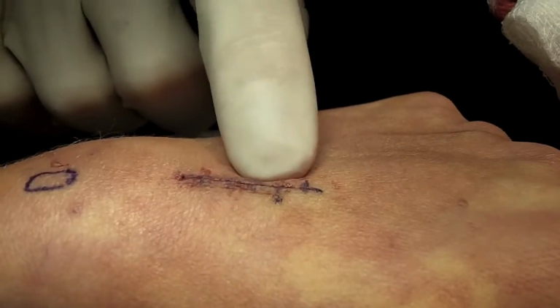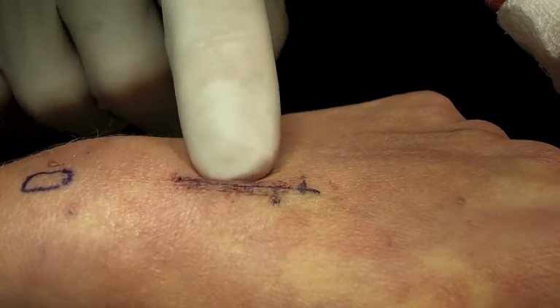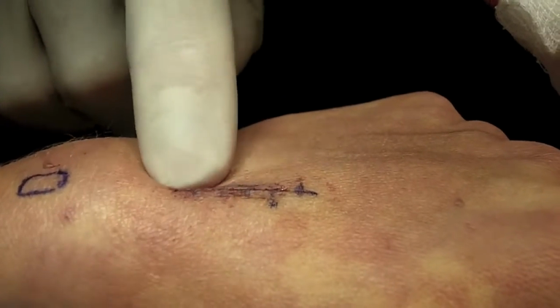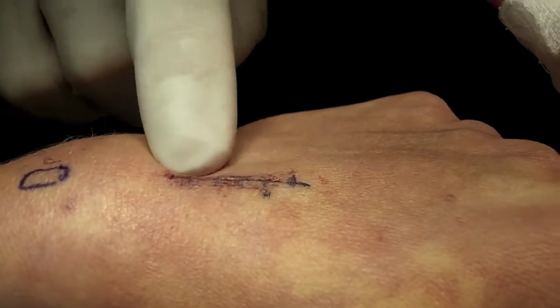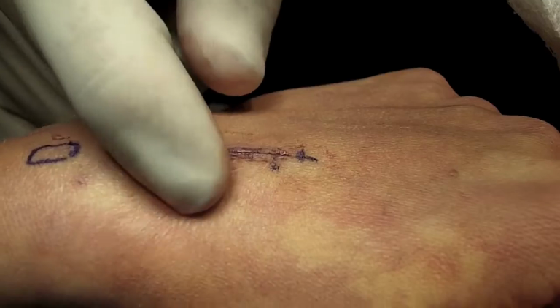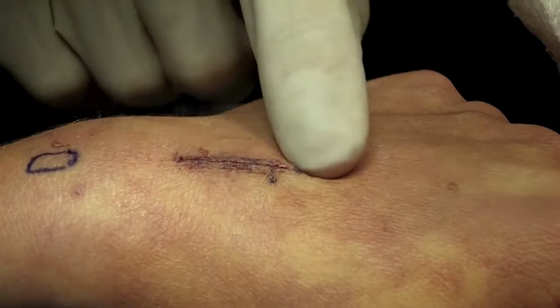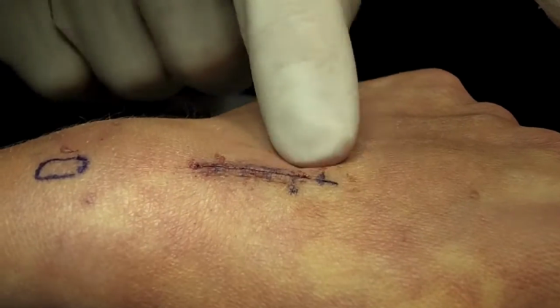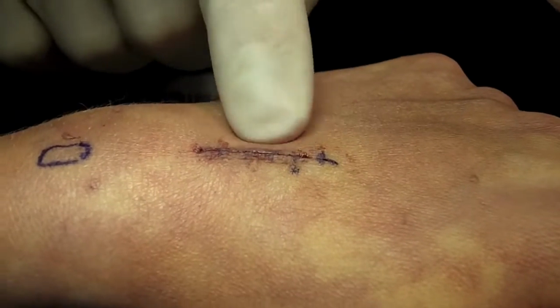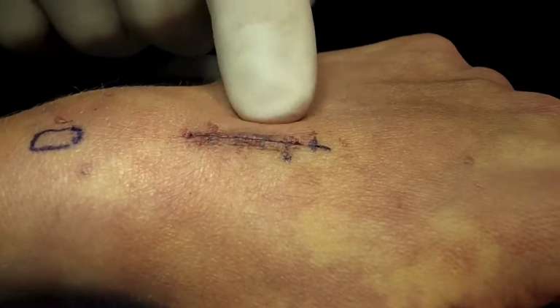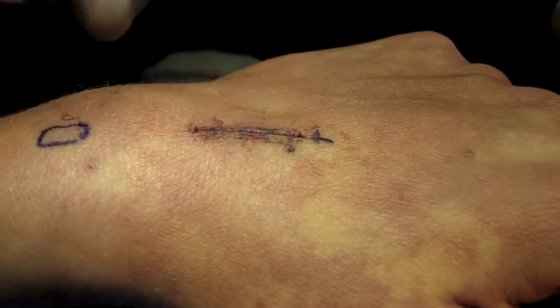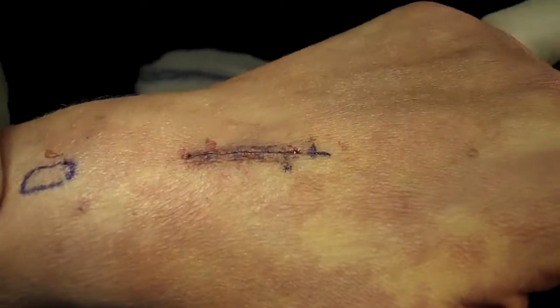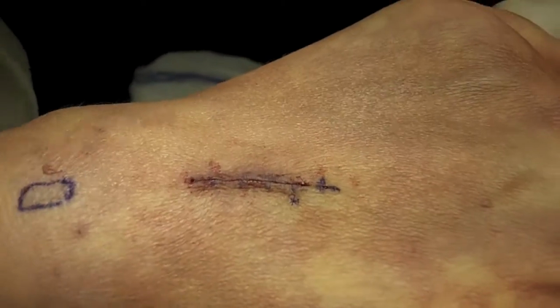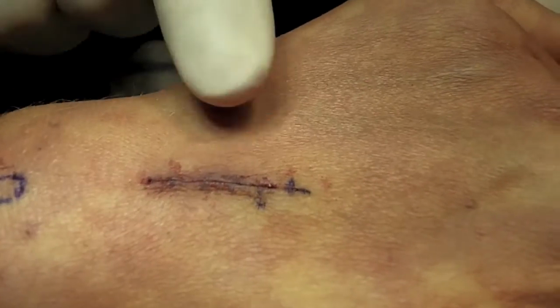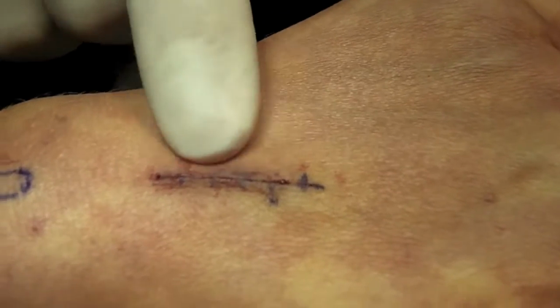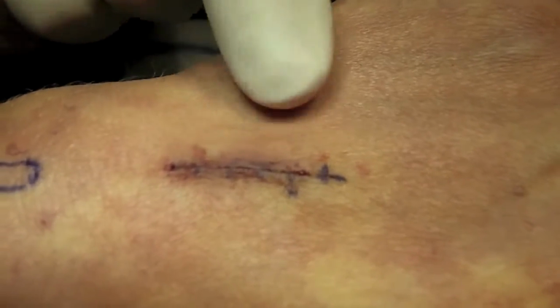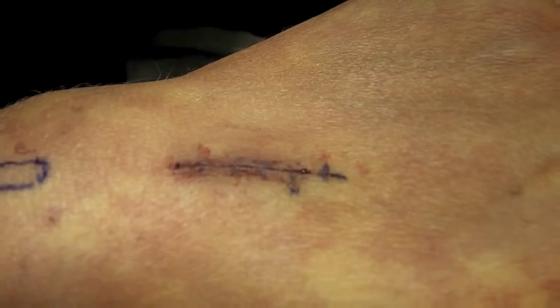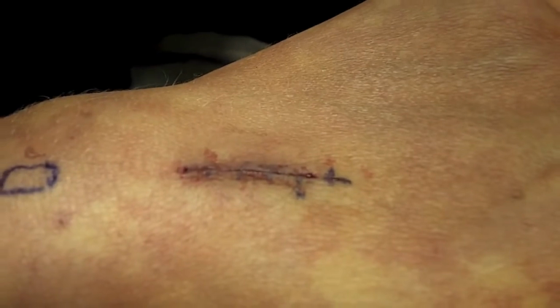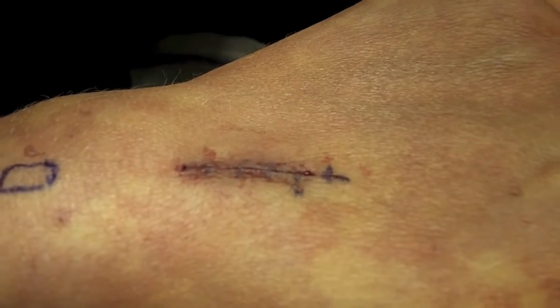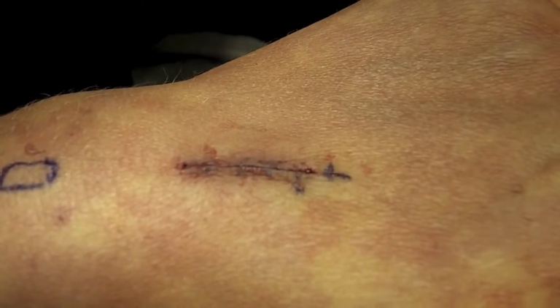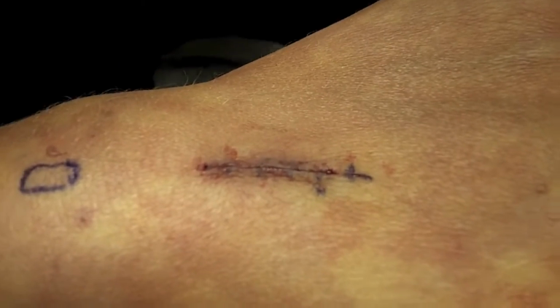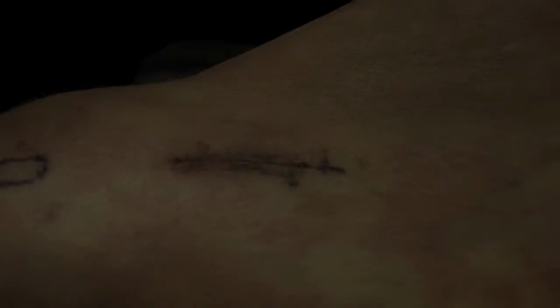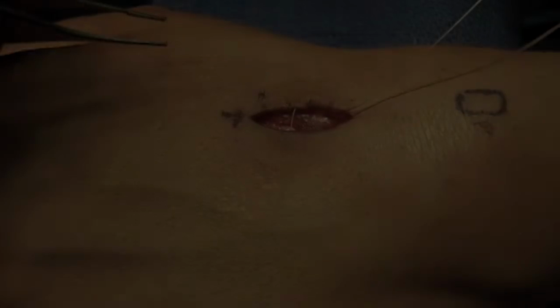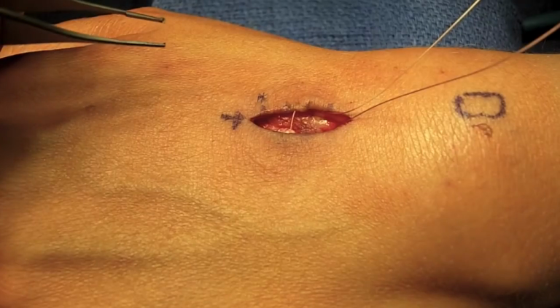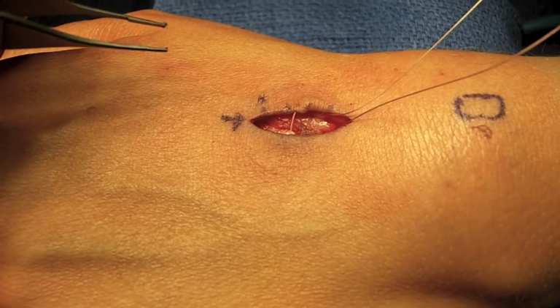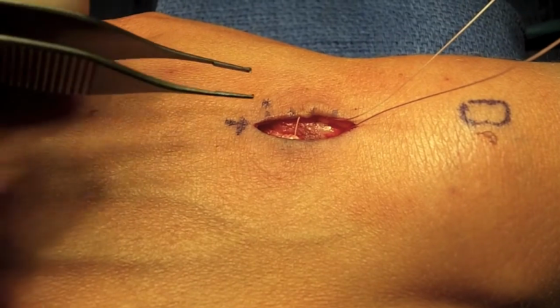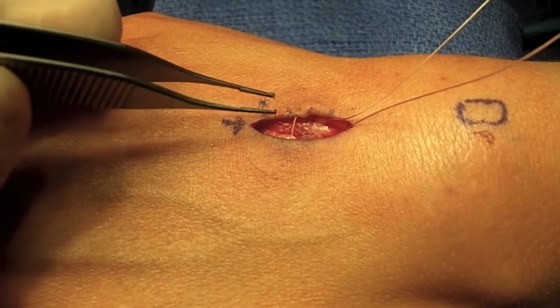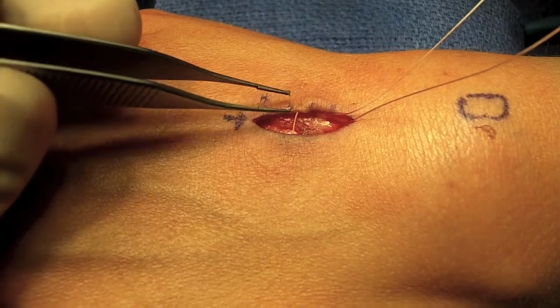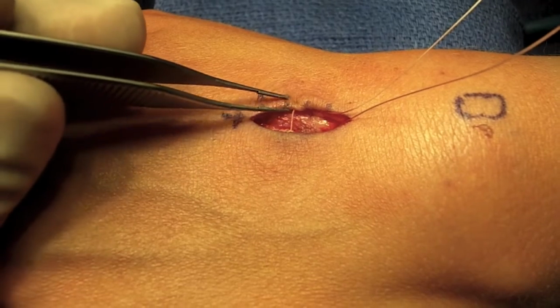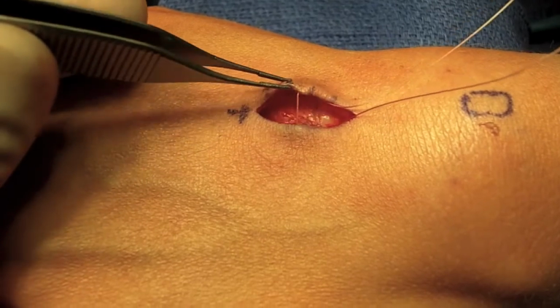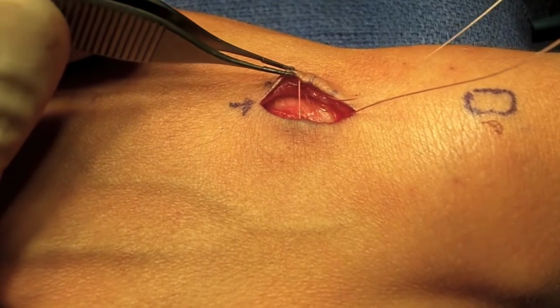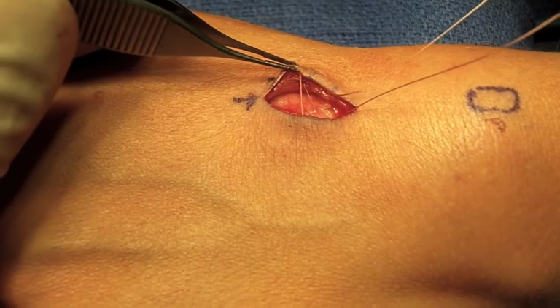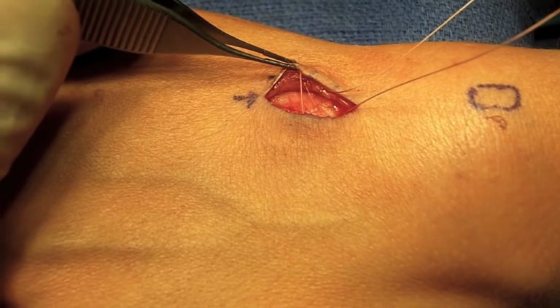In this video, I'll show you how I use a suture technique that buries all the stitches underneath the skin. This technique is not appropriate for all surgeries, but I try to use it whenever I can. This eliminates the need for suture removal in the office, which causes discomfort for some patients.